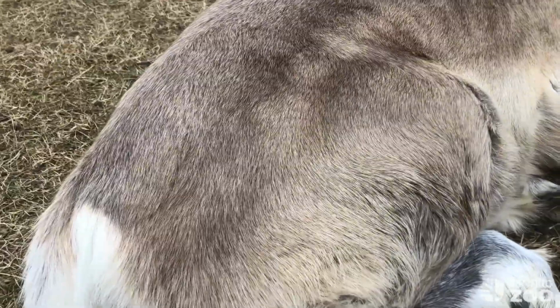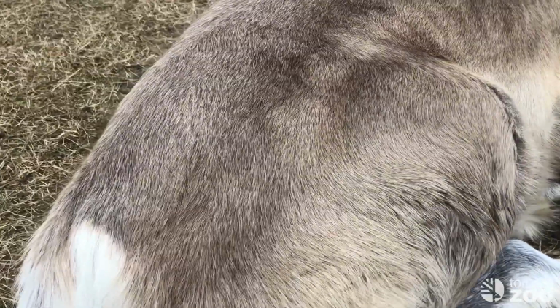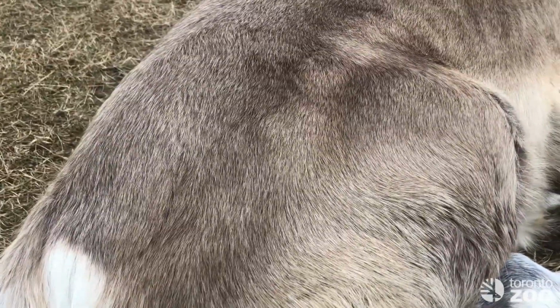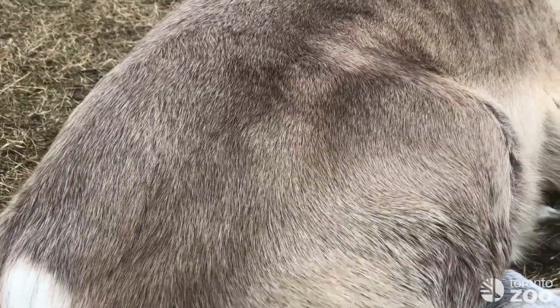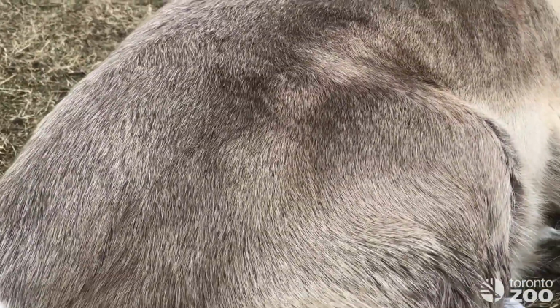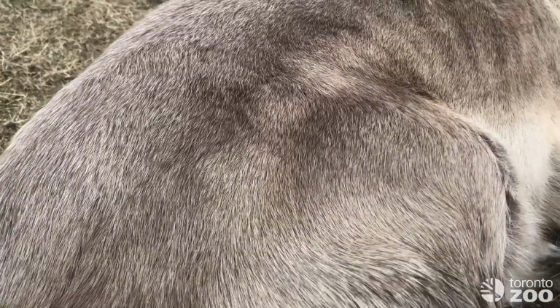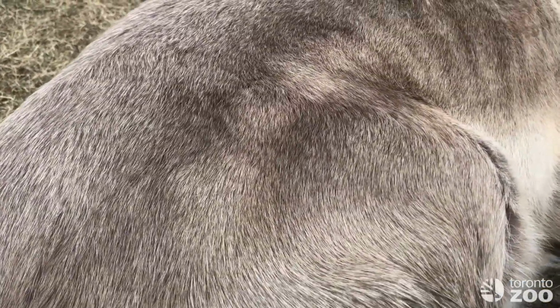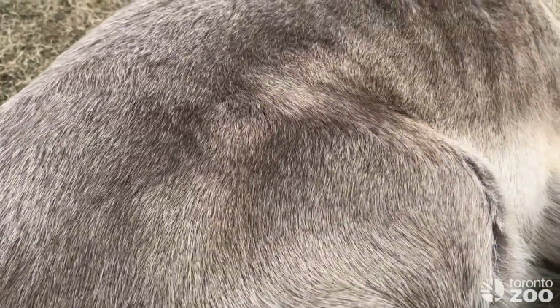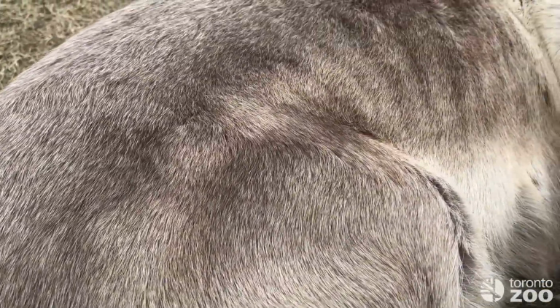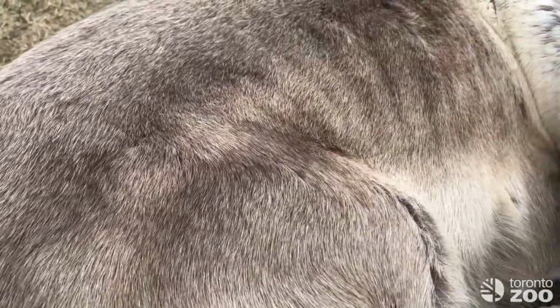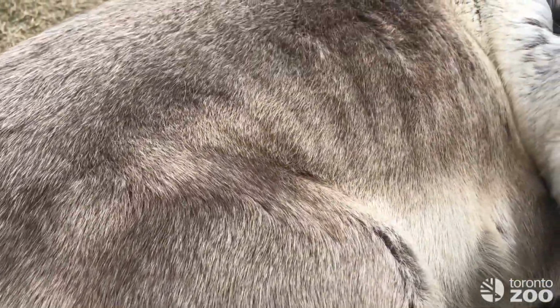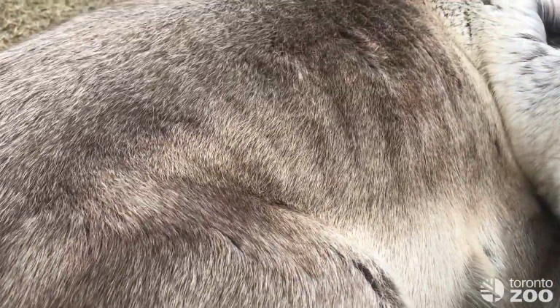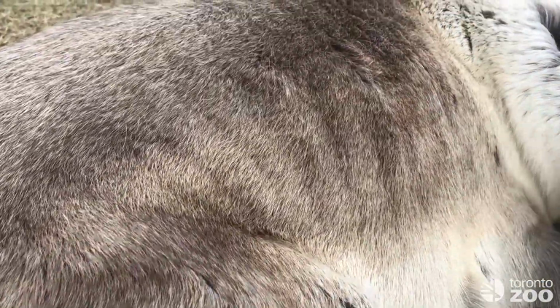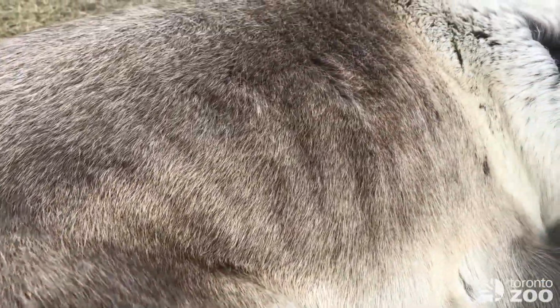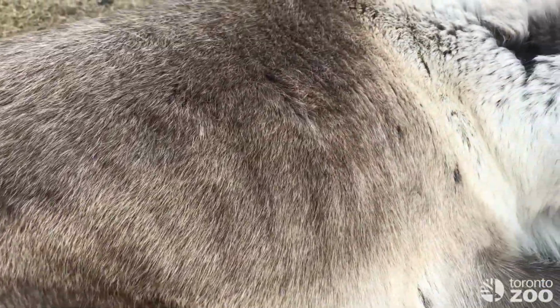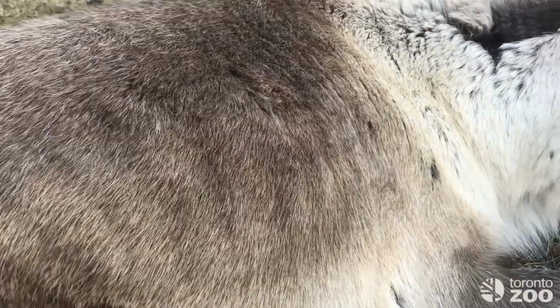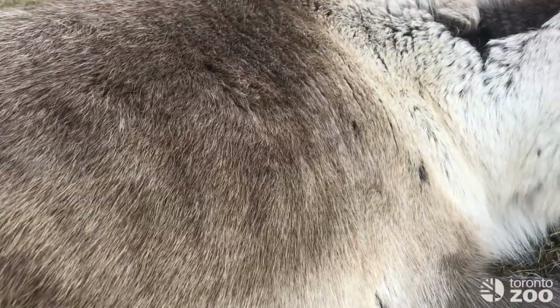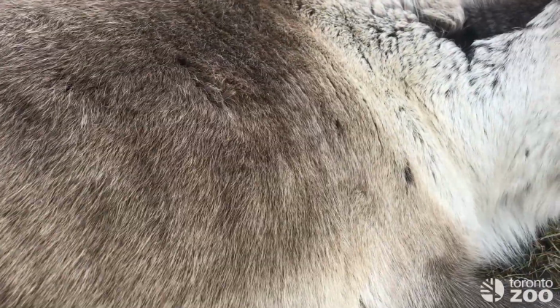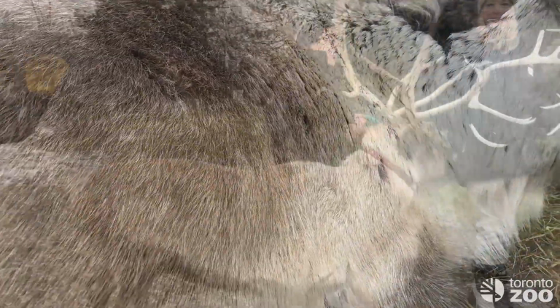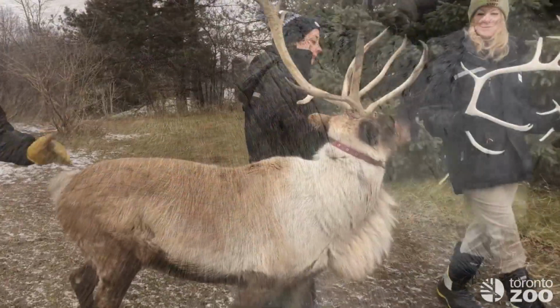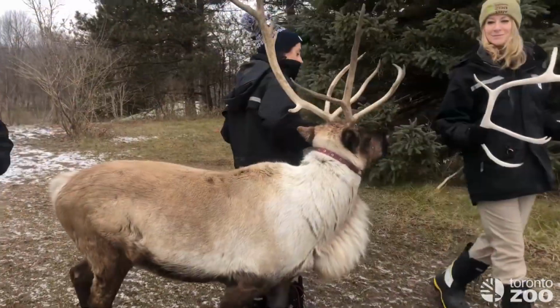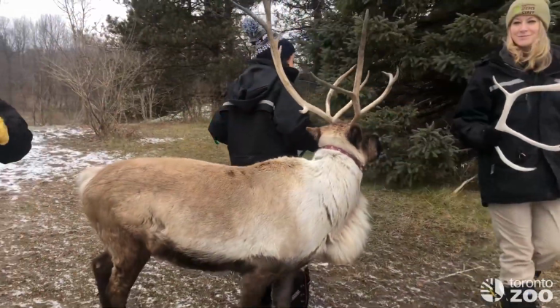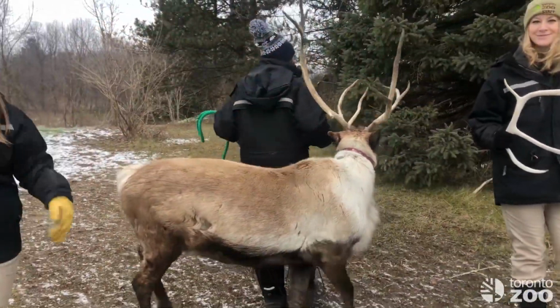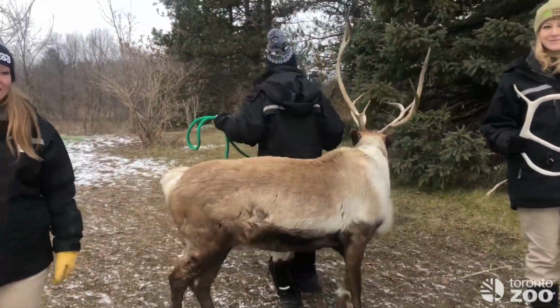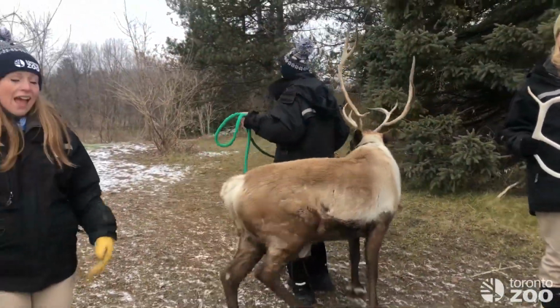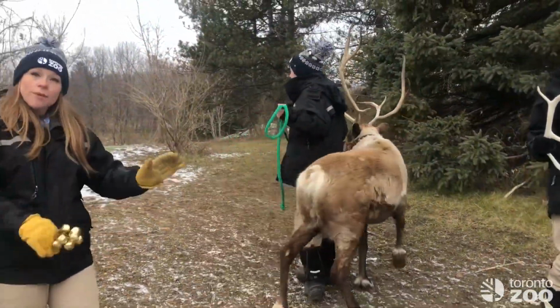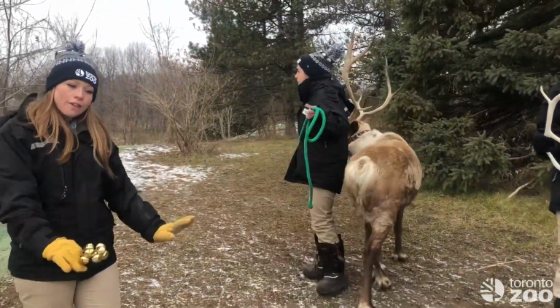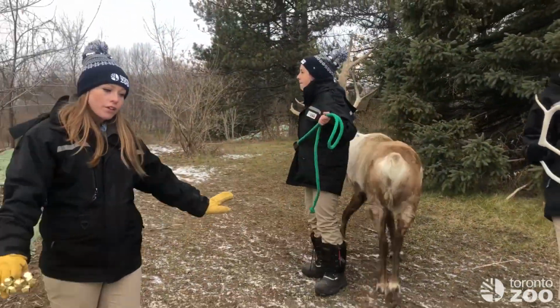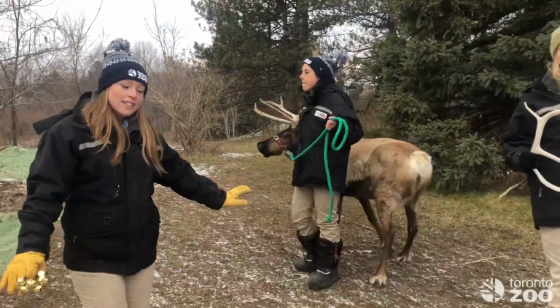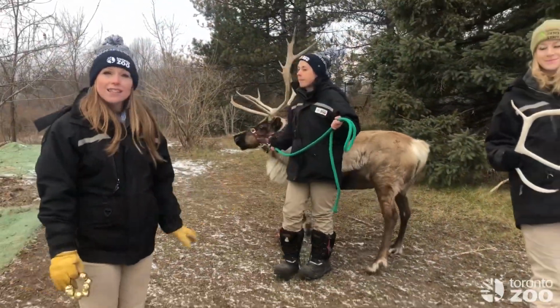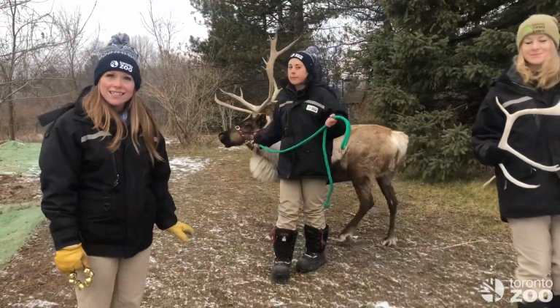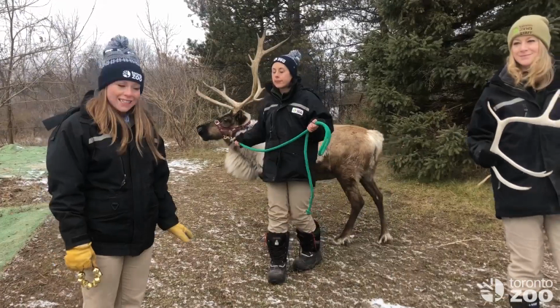They also have special feet. Their feet are designed to be like shovels that scoop the snow away and help them find the grass that they like to eat.